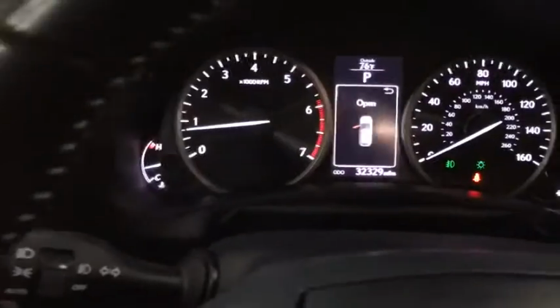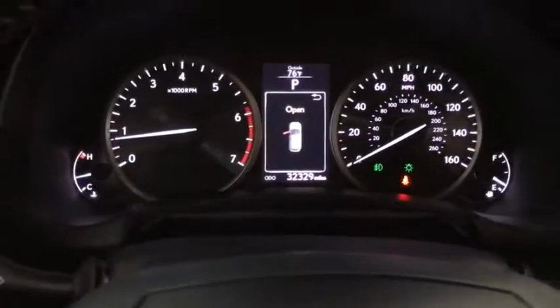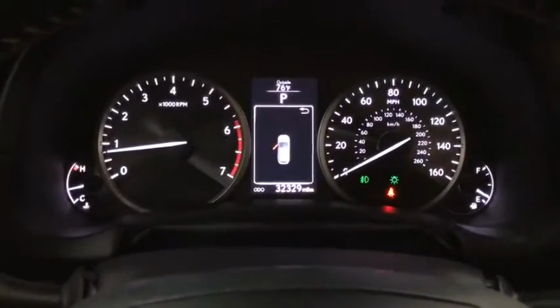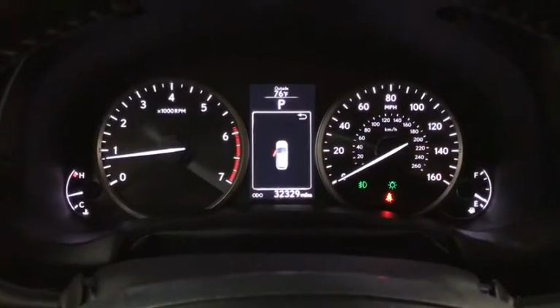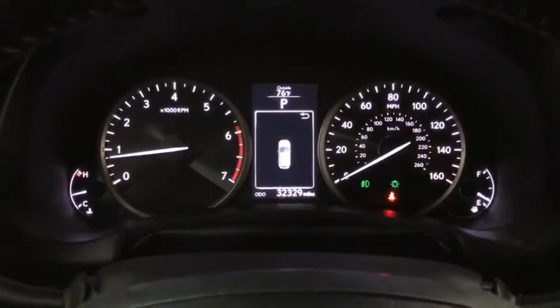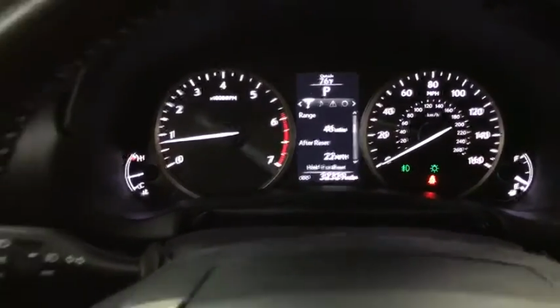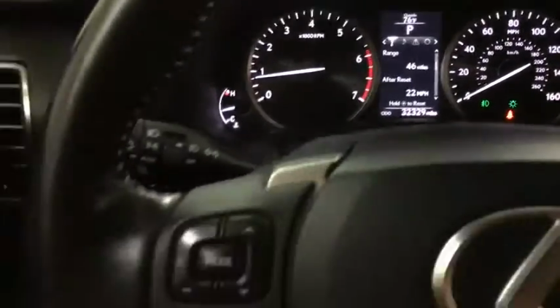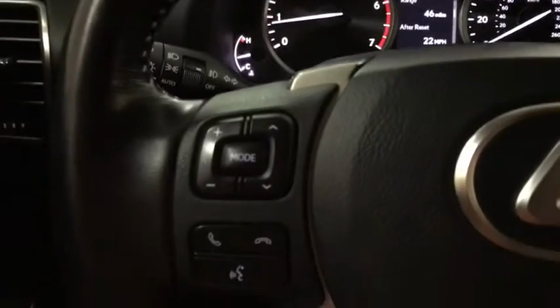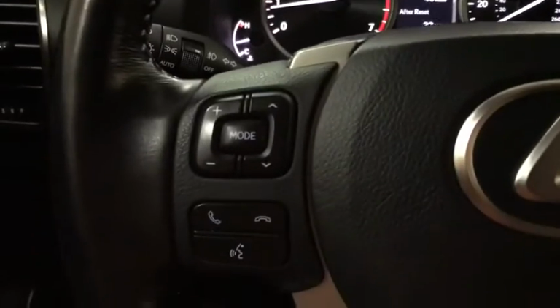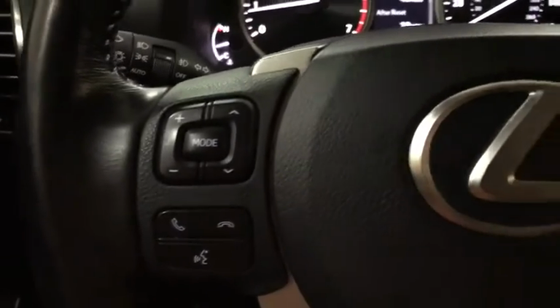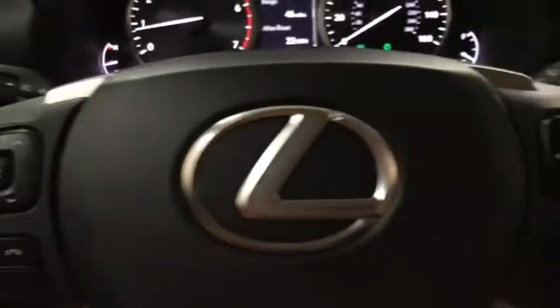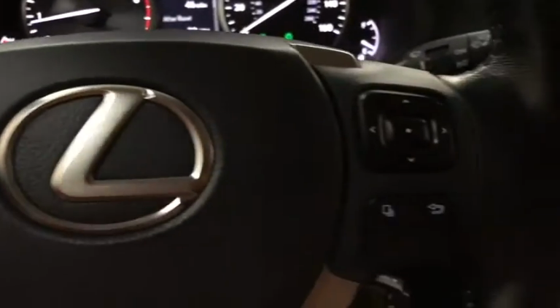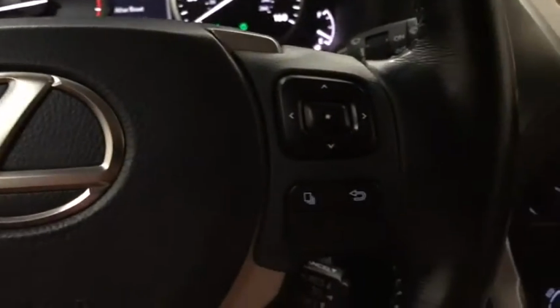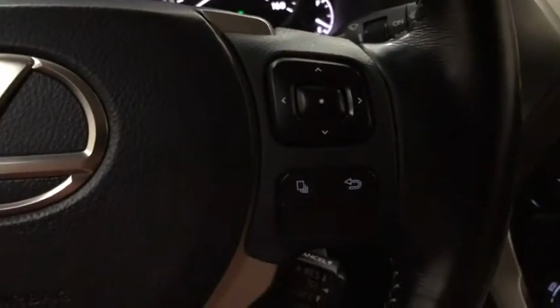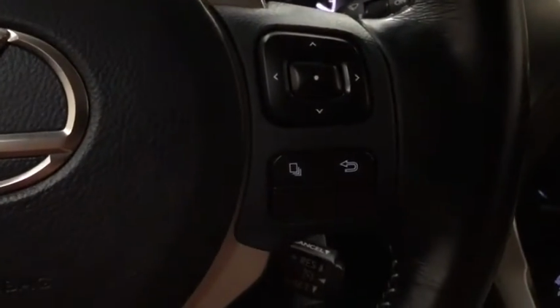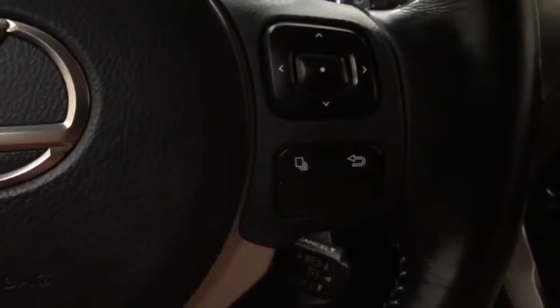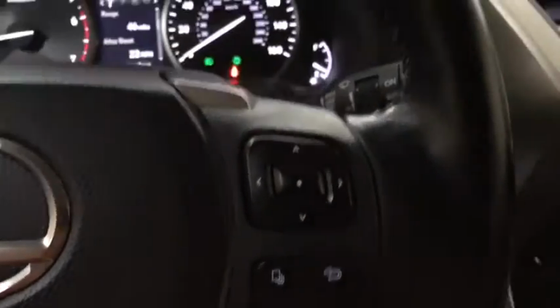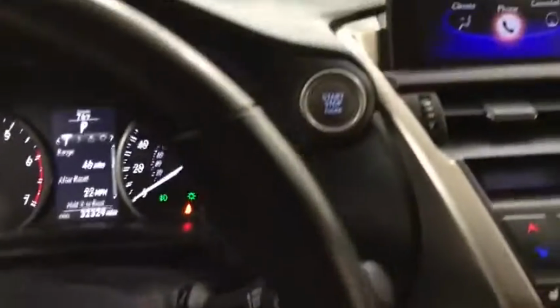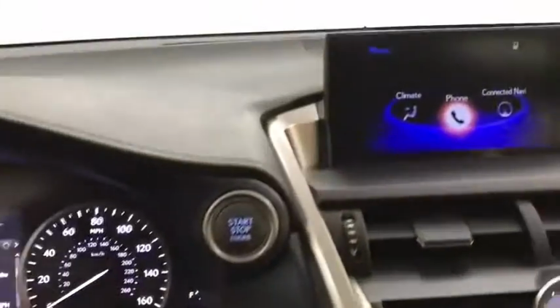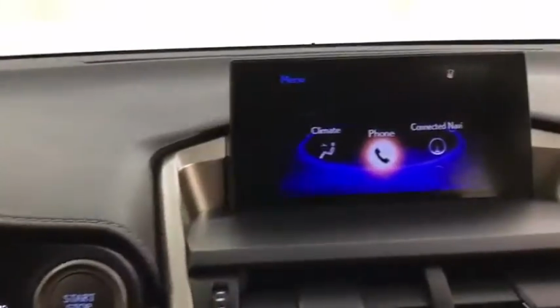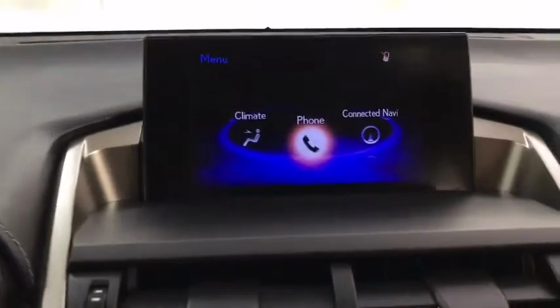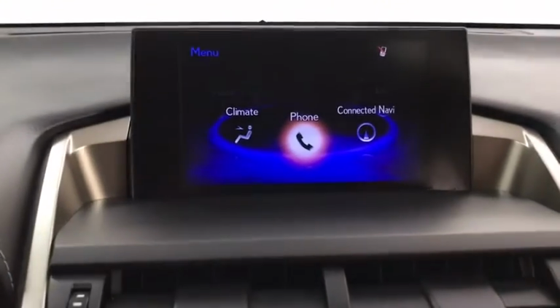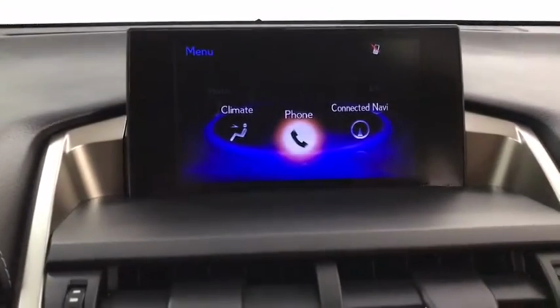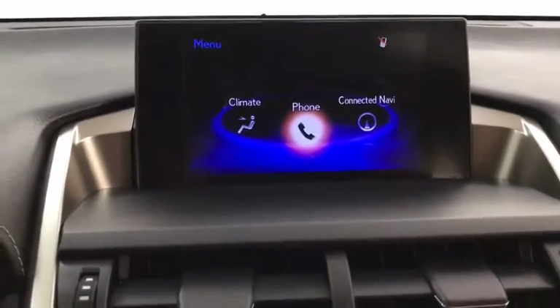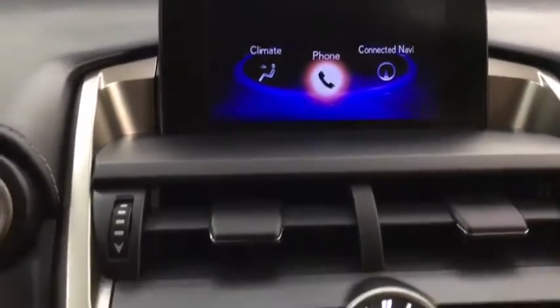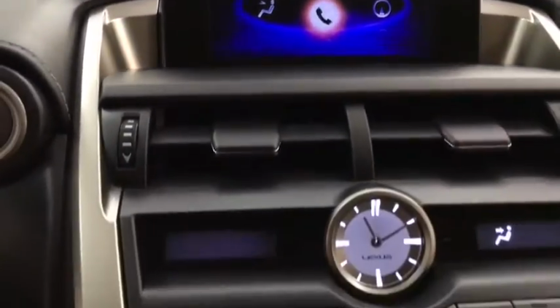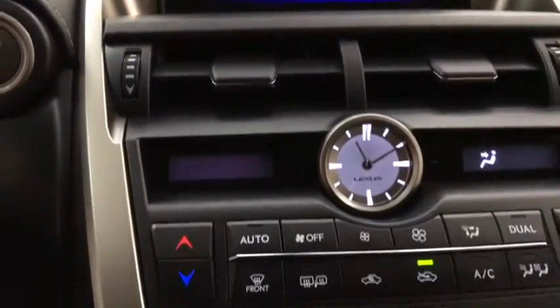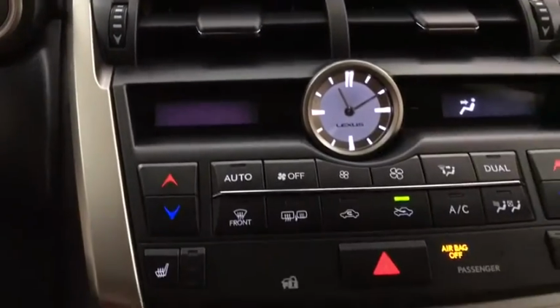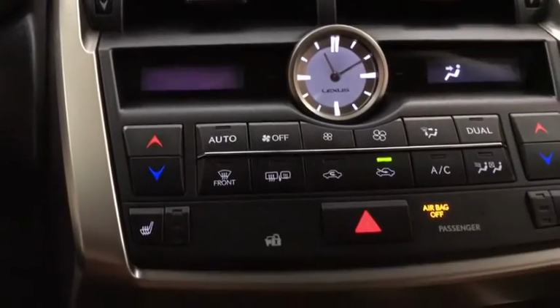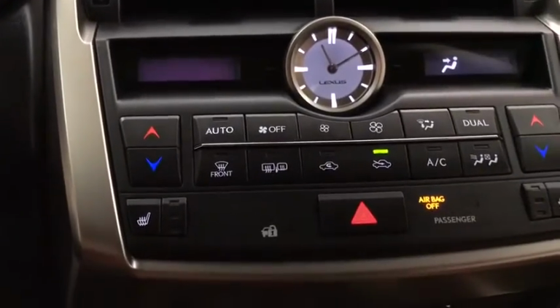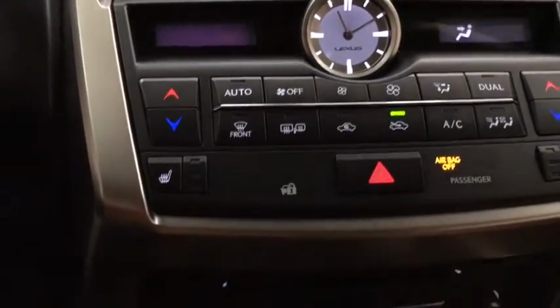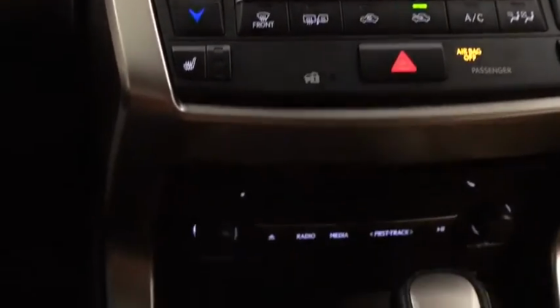Backup camera, keyless entry, power passenger seat, steering wheel audio controls, traction control, stability control, anti-lock braking system, leather-wrapped steering wheel, Bluetooth, adjustable steering wheel.